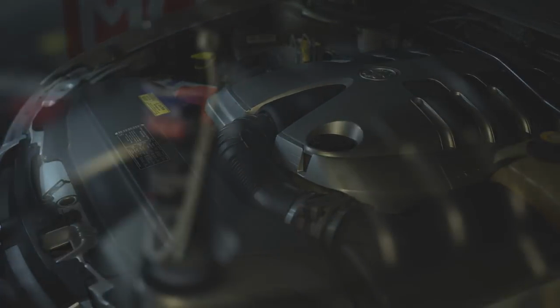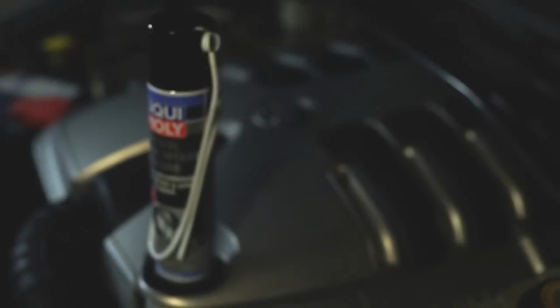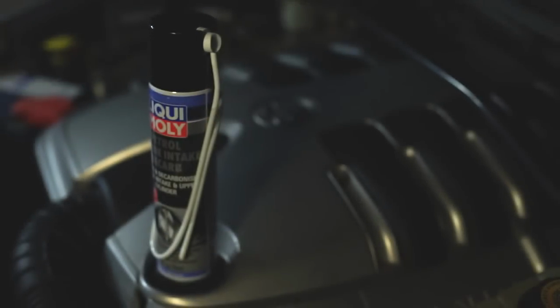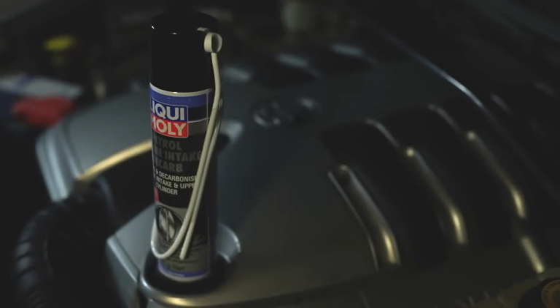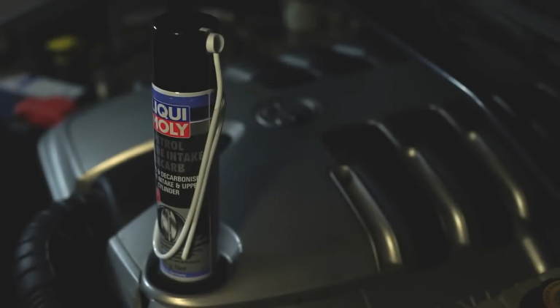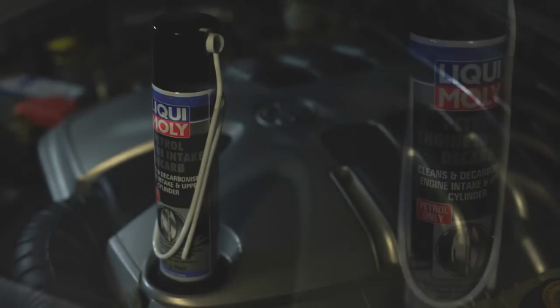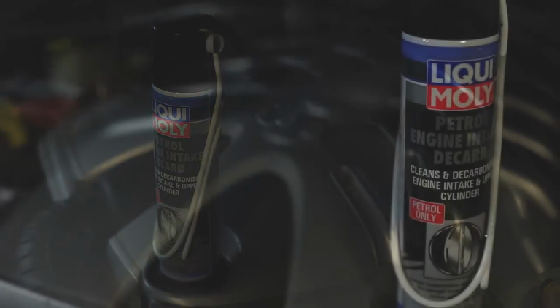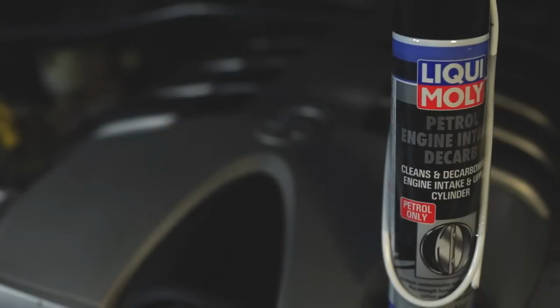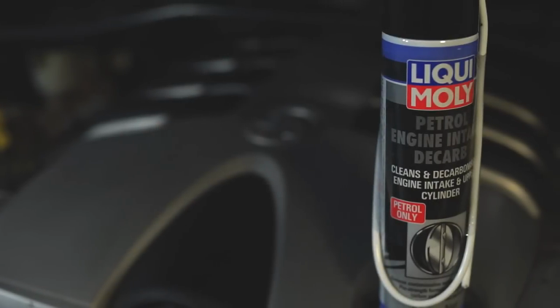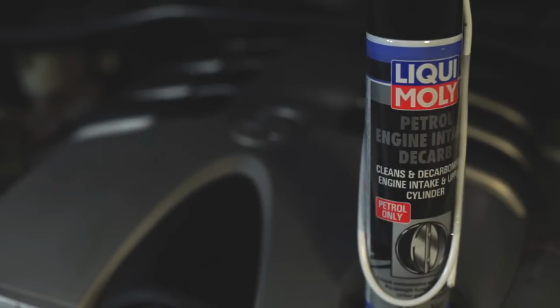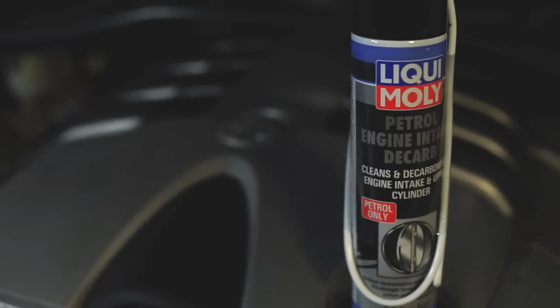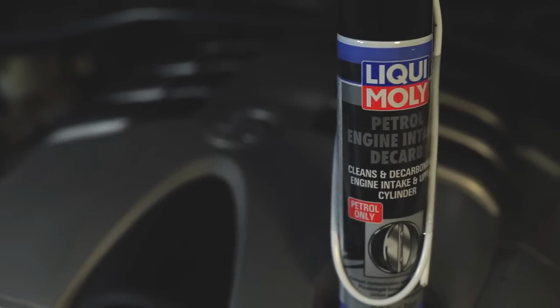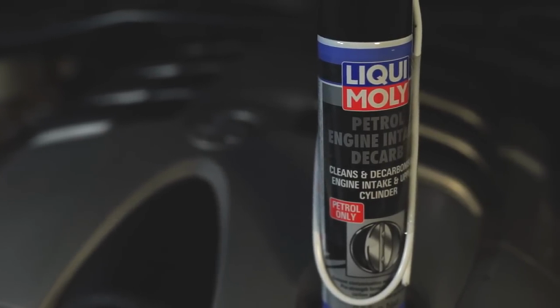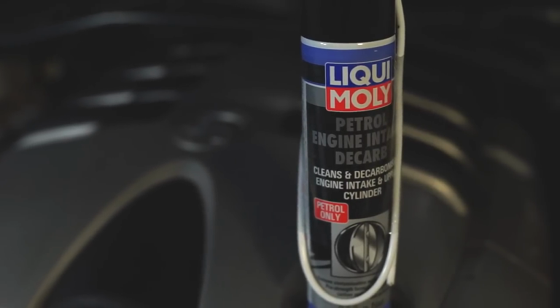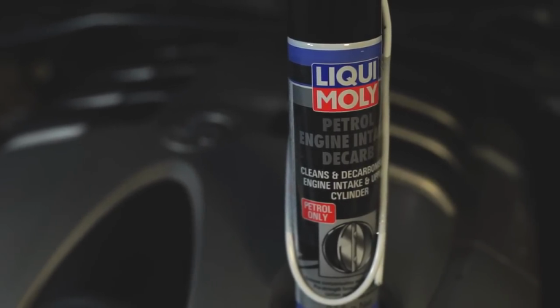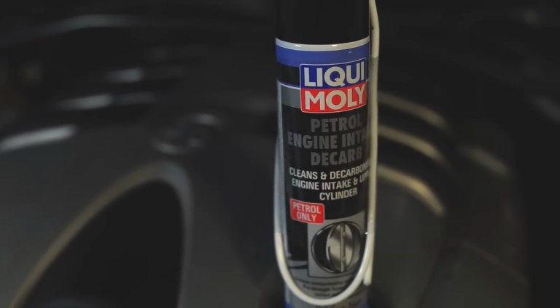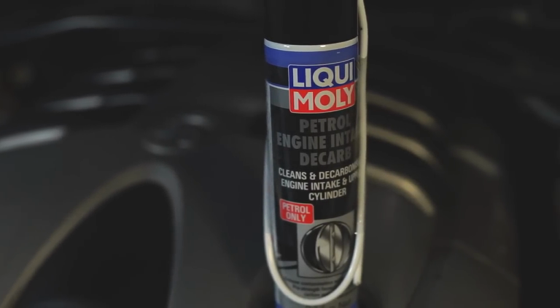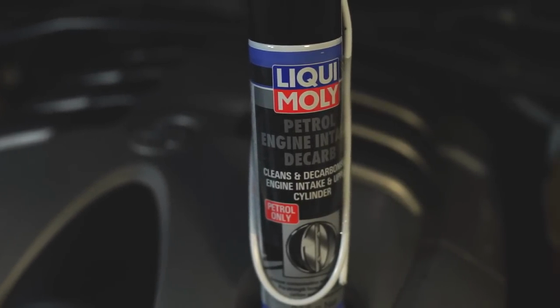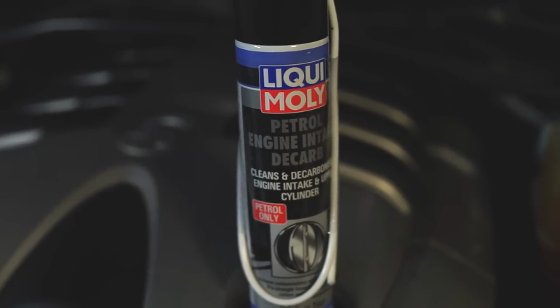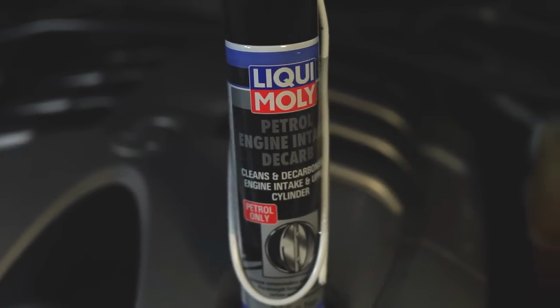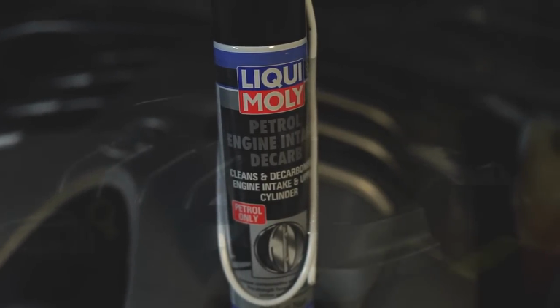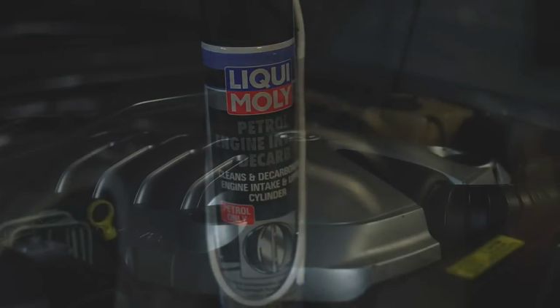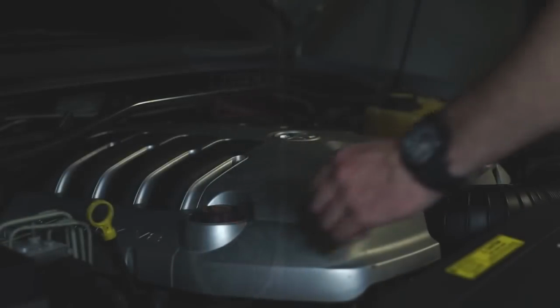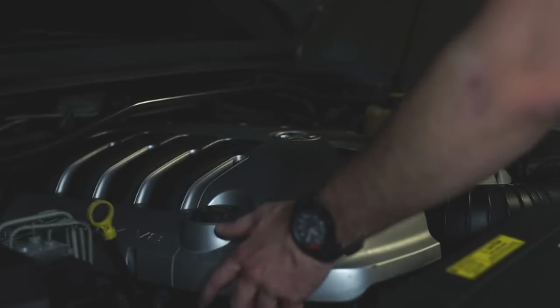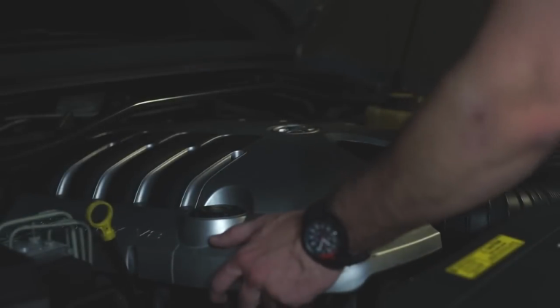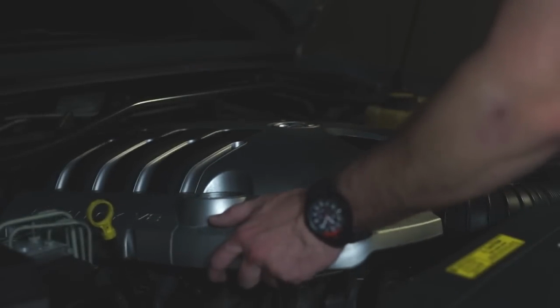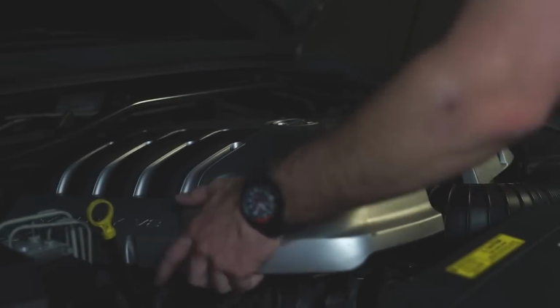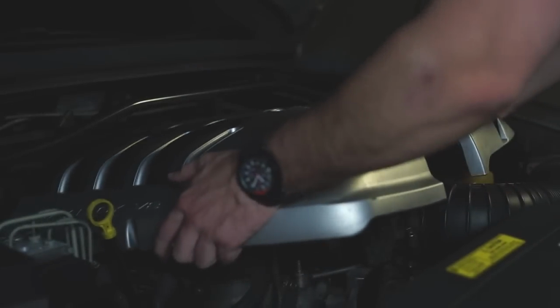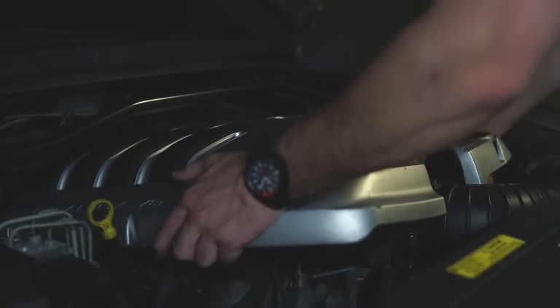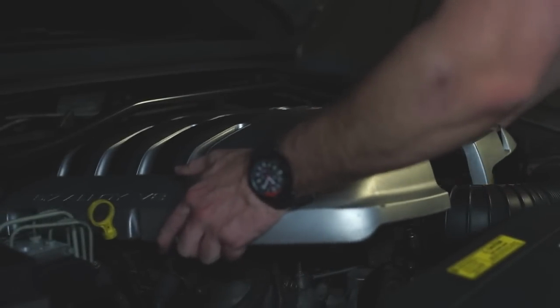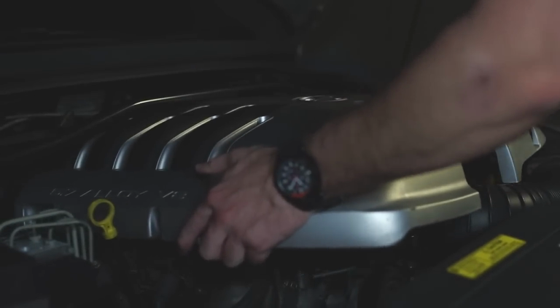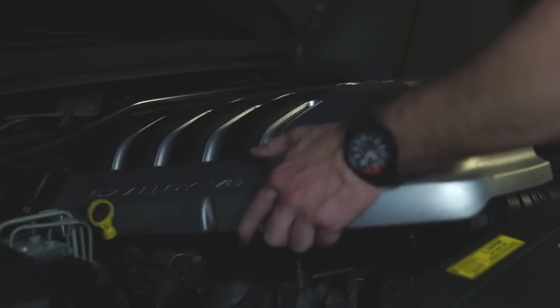Liqui Moly Petrol Engine Intake D-Carb is a fast-acting pro-strength formula that removes stubborn carbon deposits, oil residue and gum to restore maximum airflow with minimal dismantling.